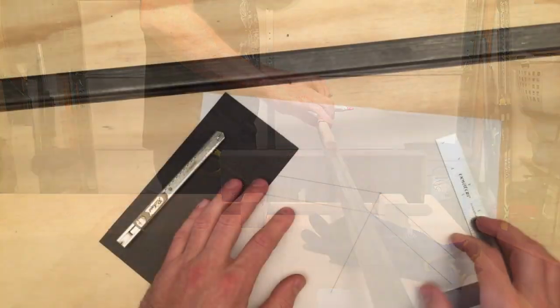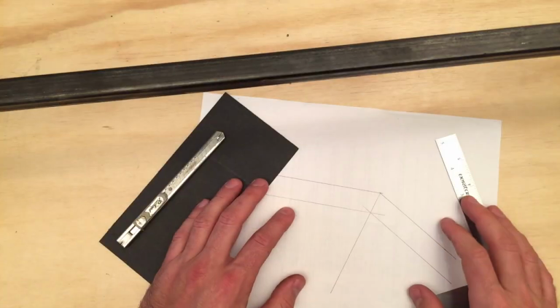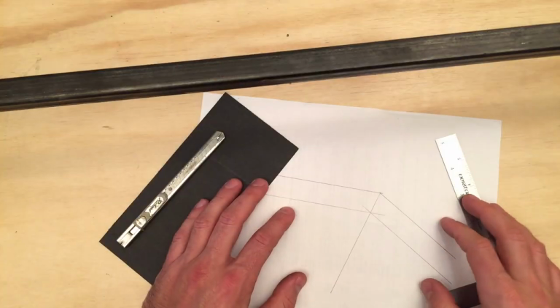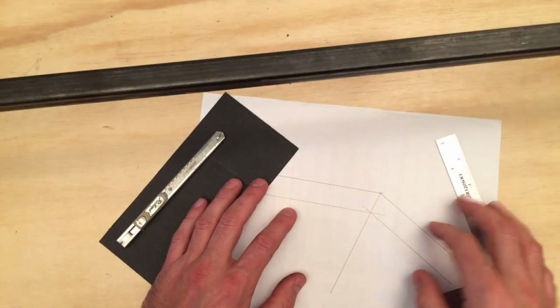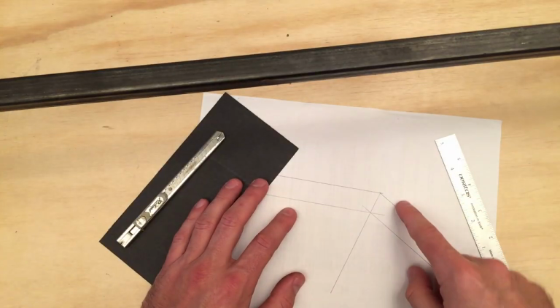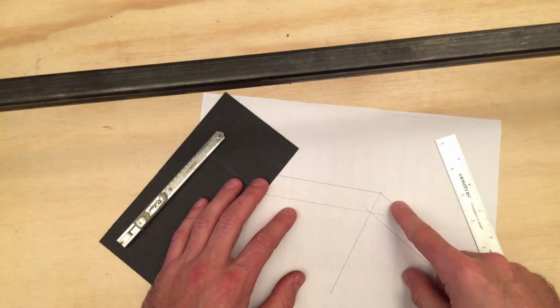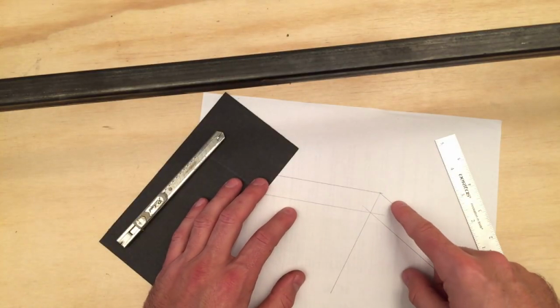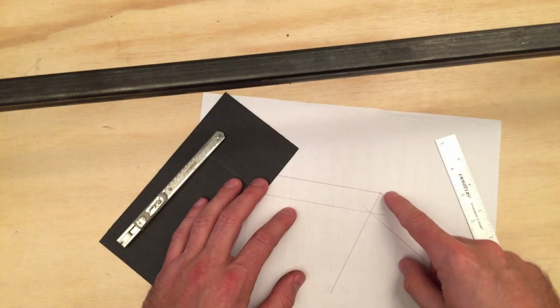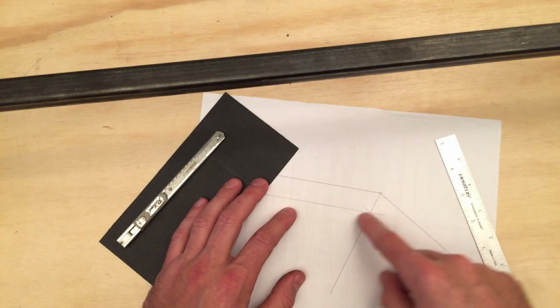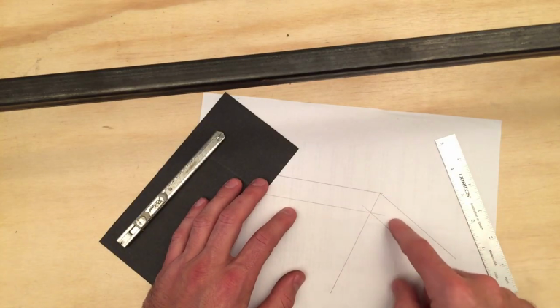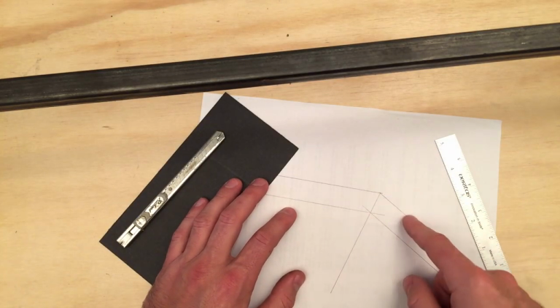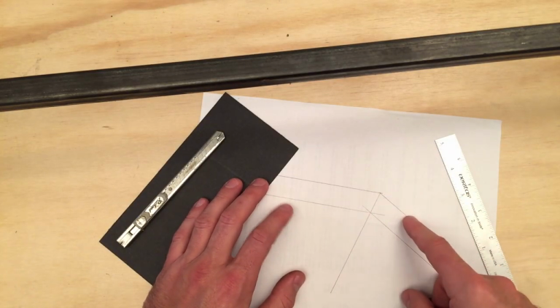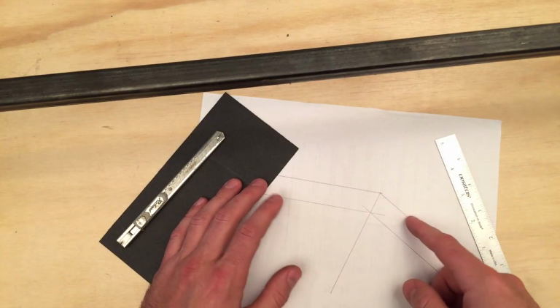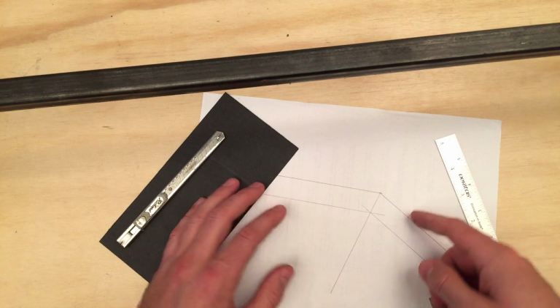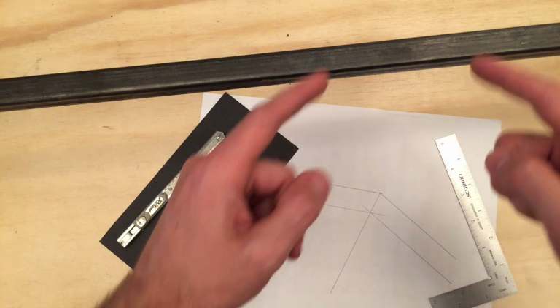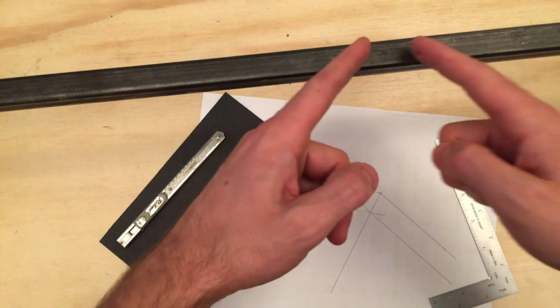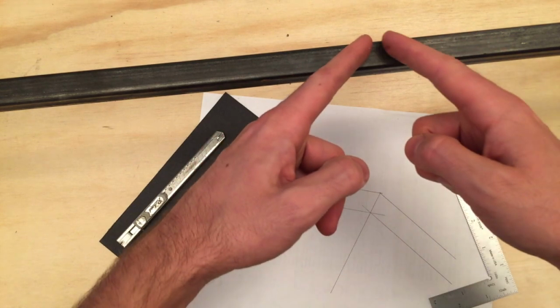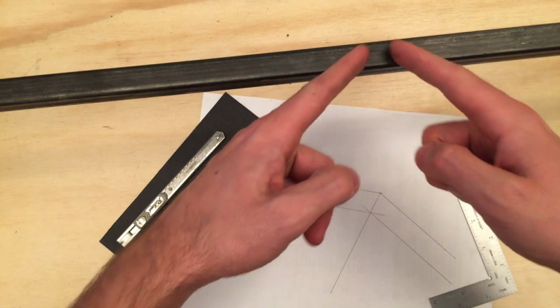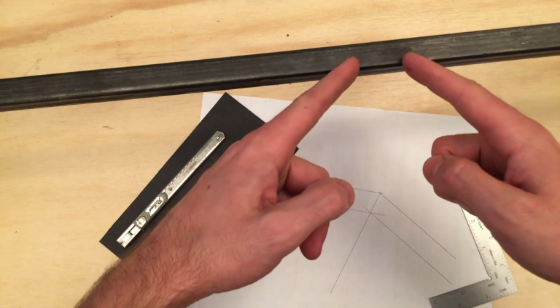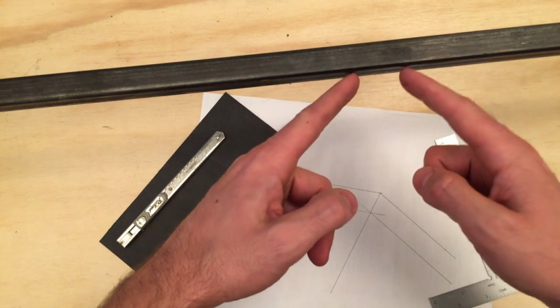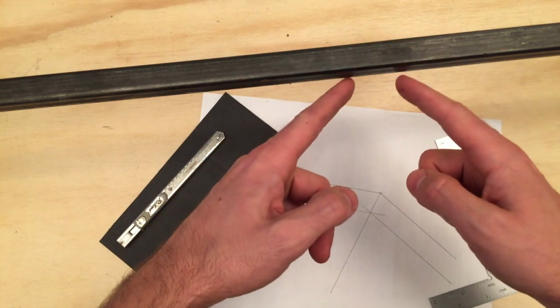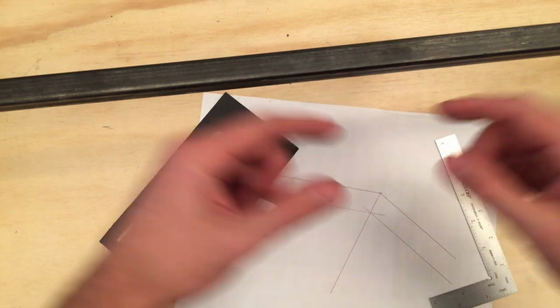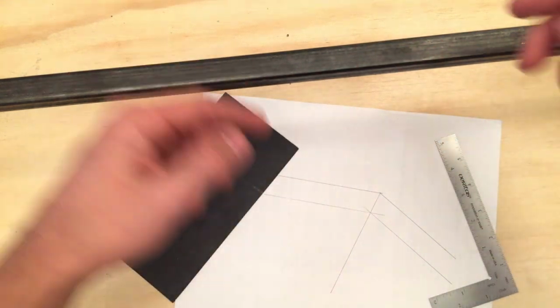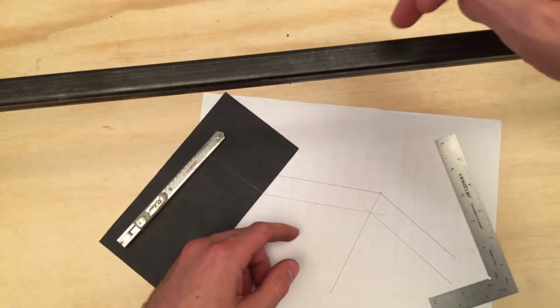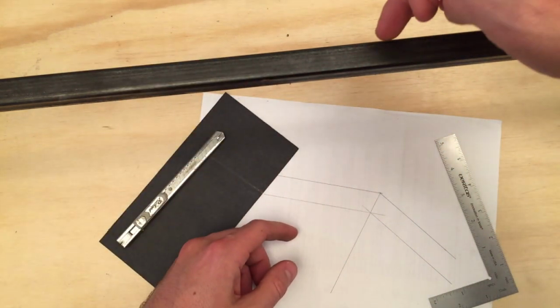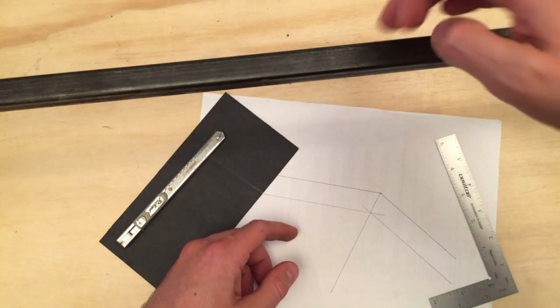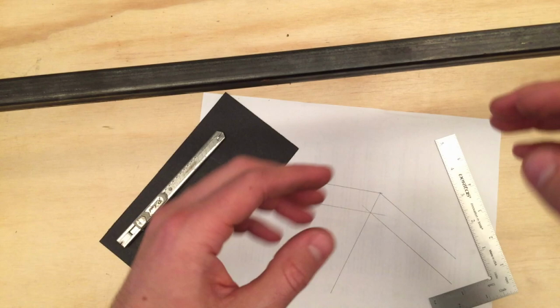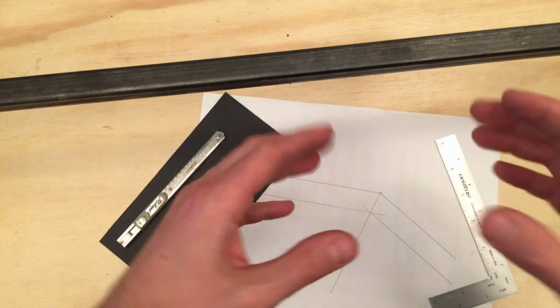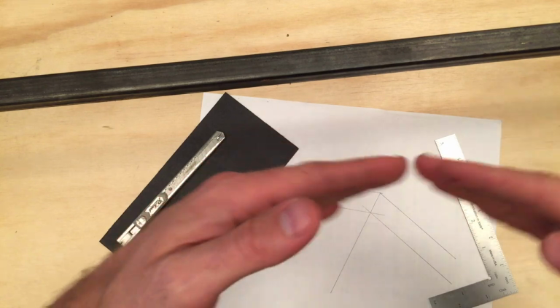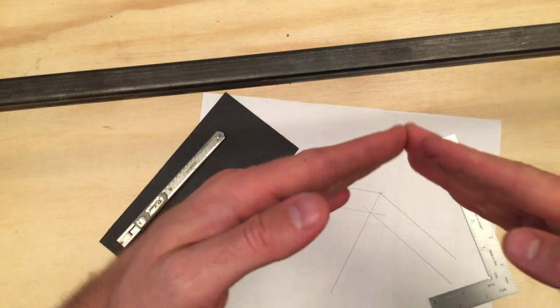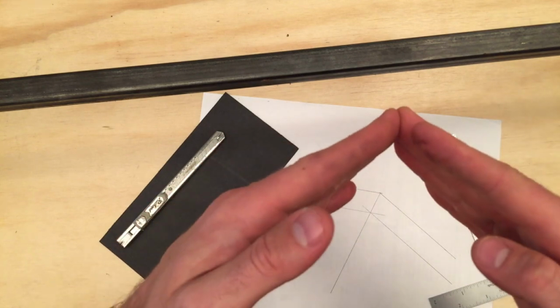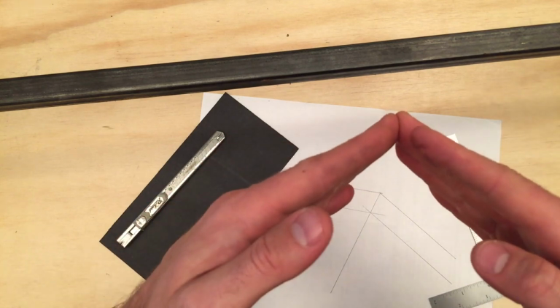So what I've got here is a little template I'm going to create to cut the angles for each of the sections. I'm going to try to cut on three sides of the metal, so cut a little V-notch out of it, and then have the back still connected so I can basically bend the two together.